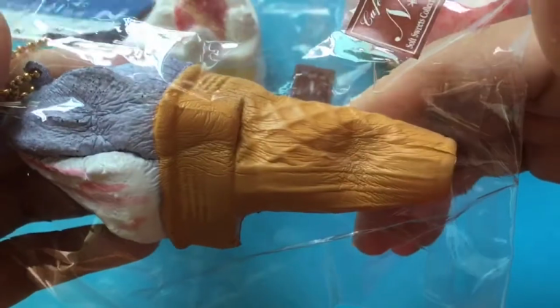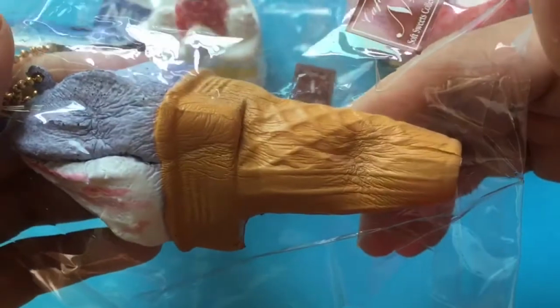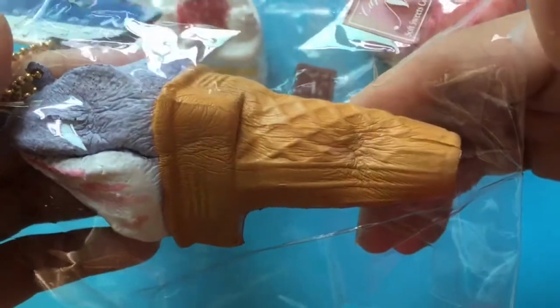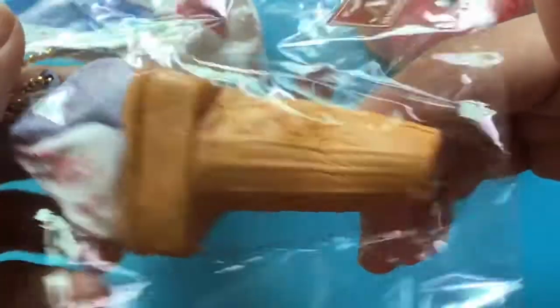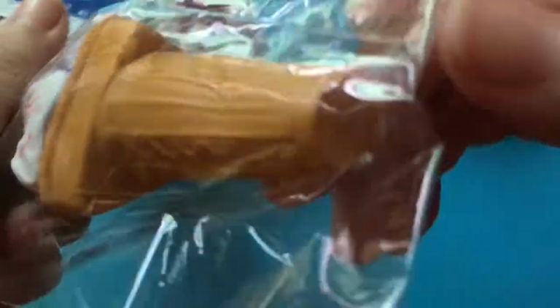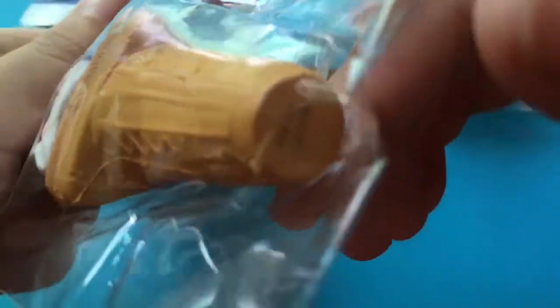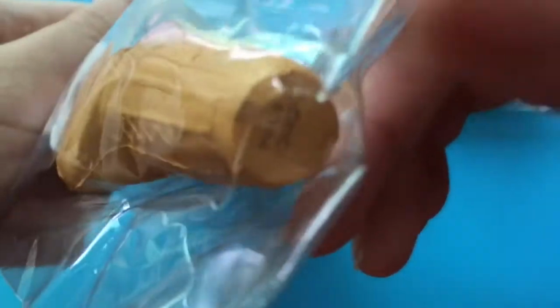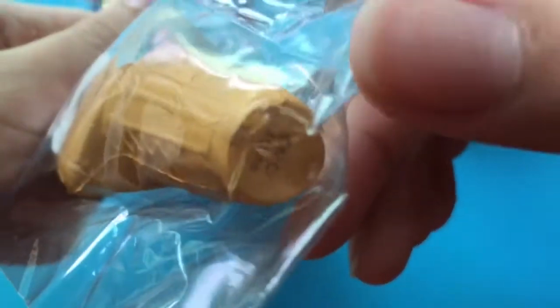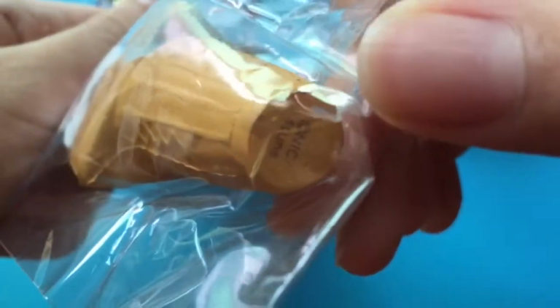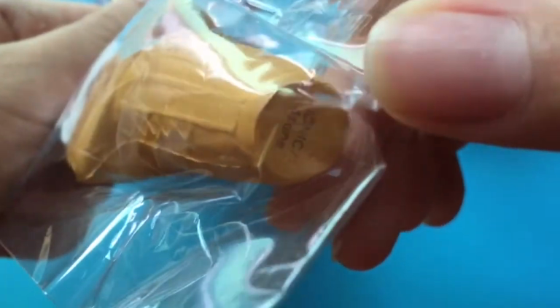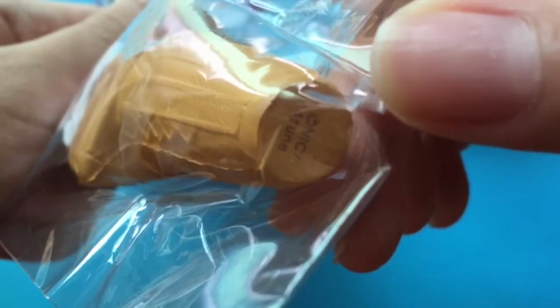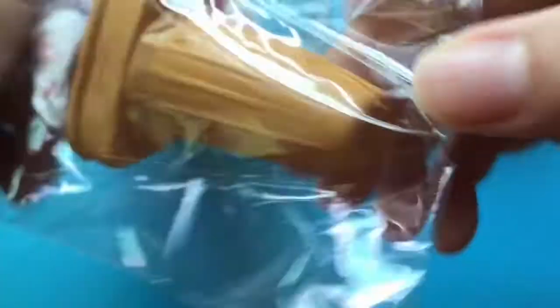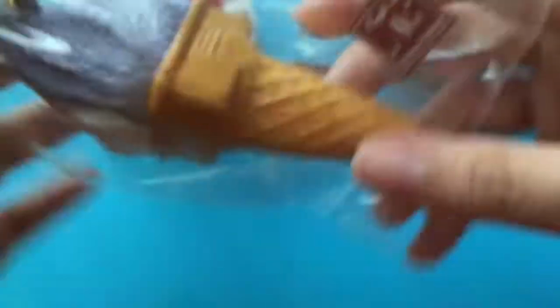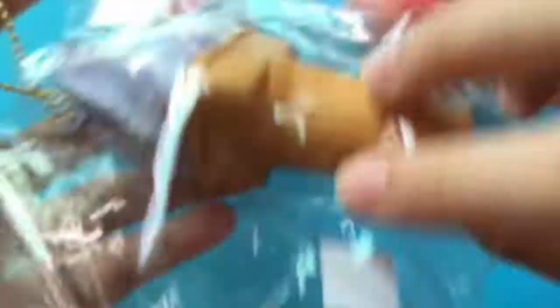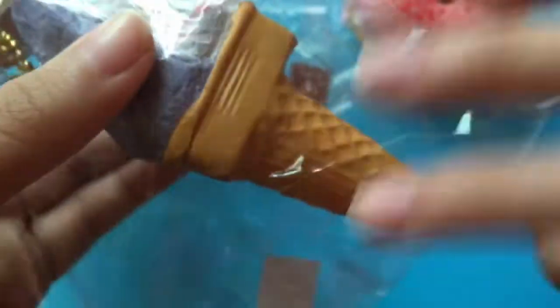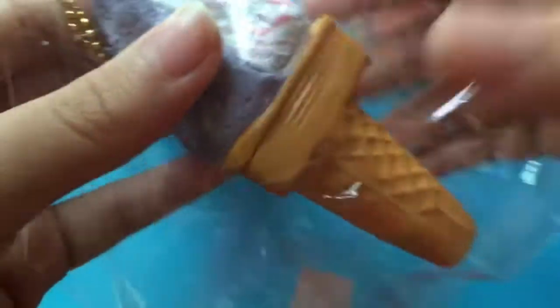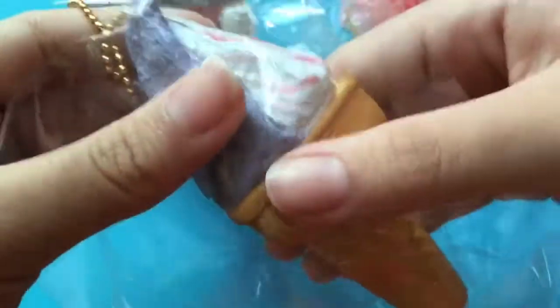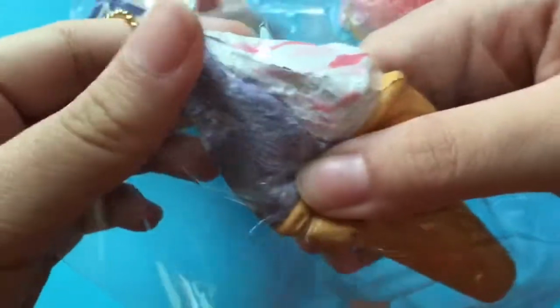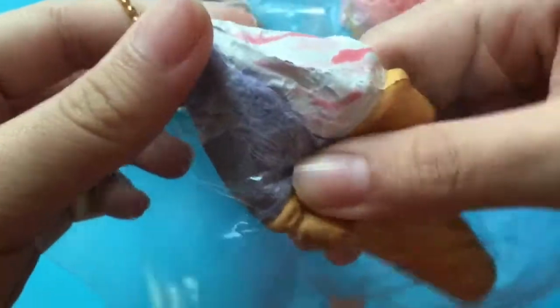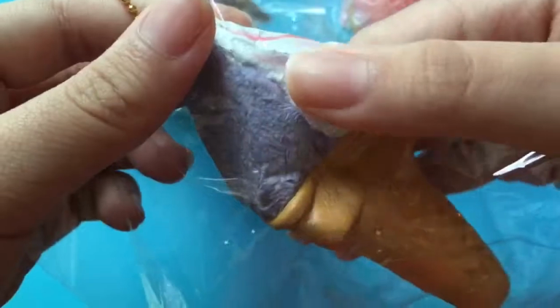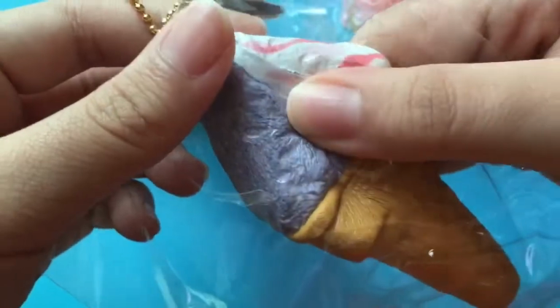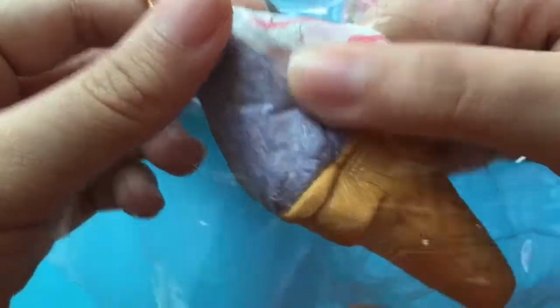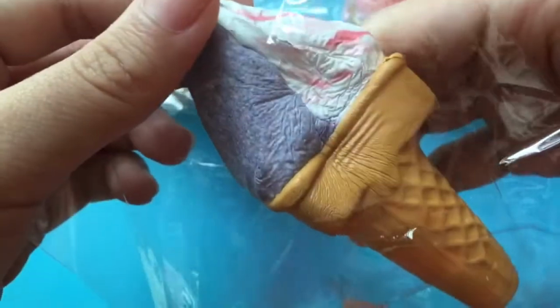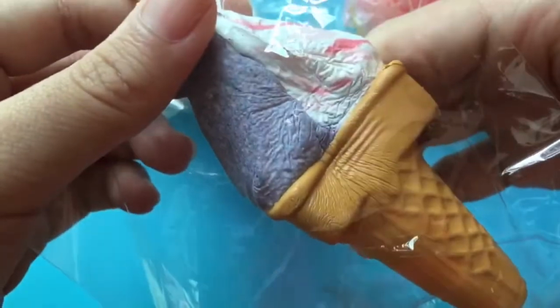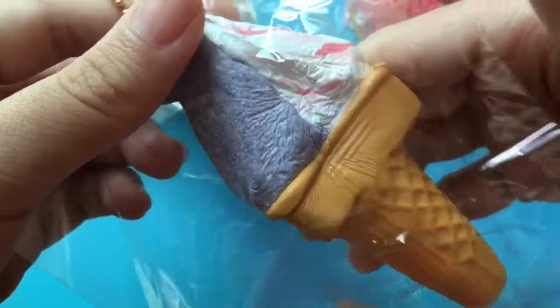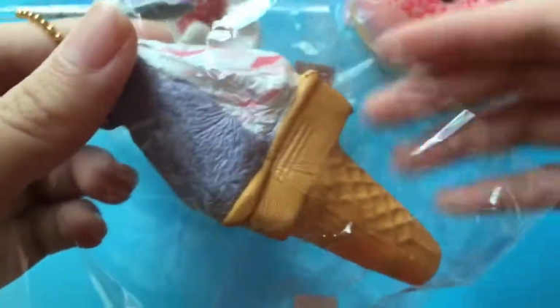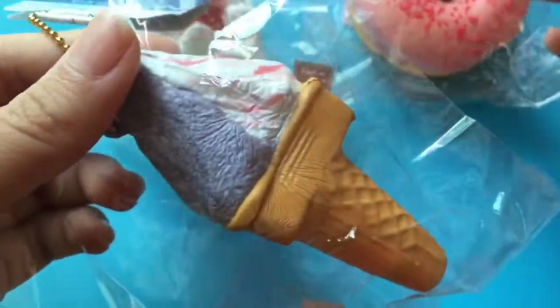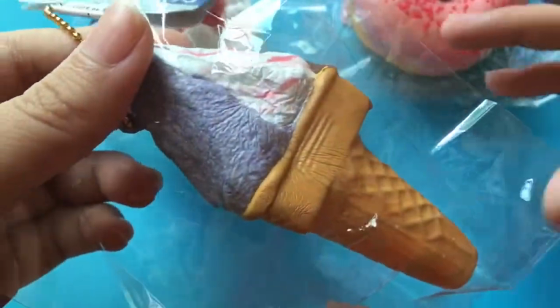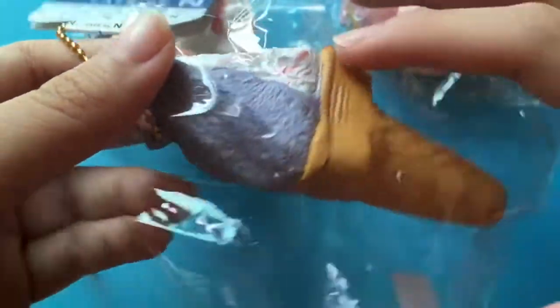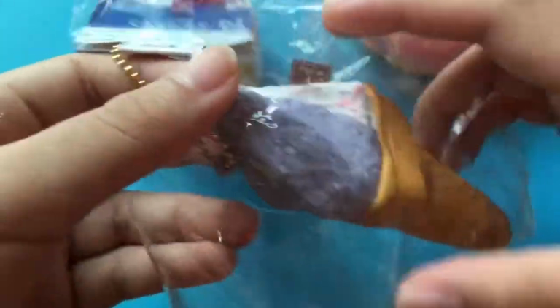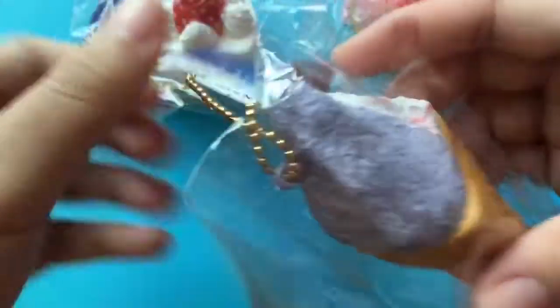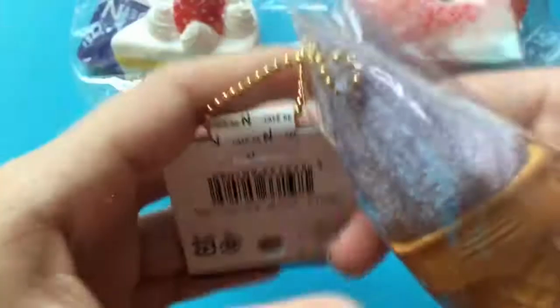Here is the licensing down here on the back. This one is really soft — all the squishies here are really soft.